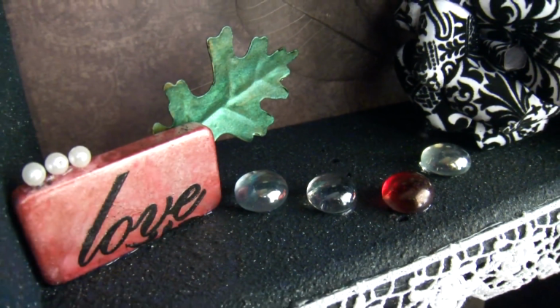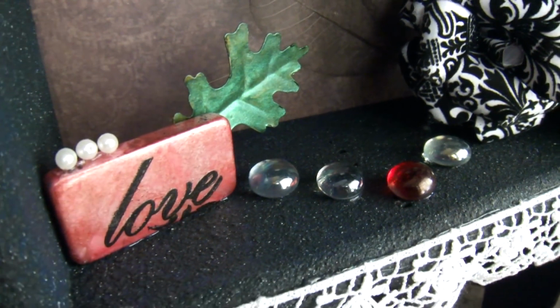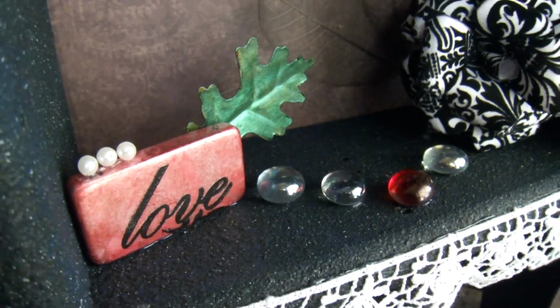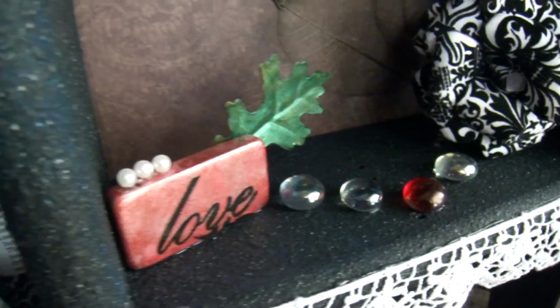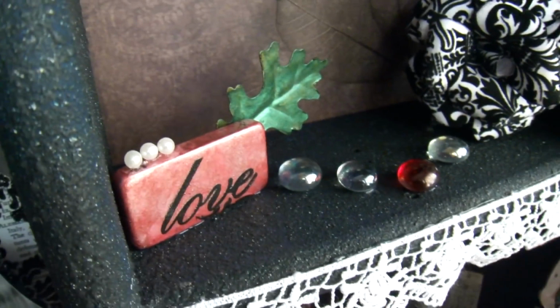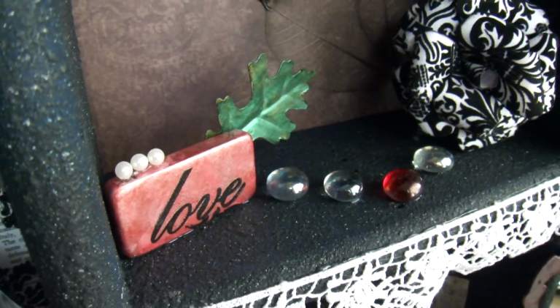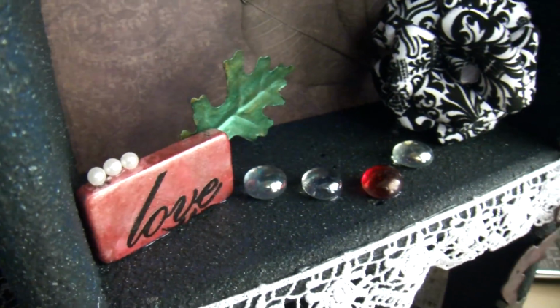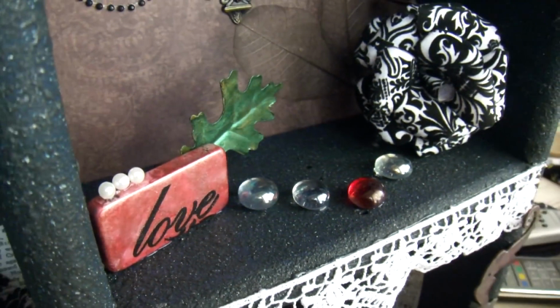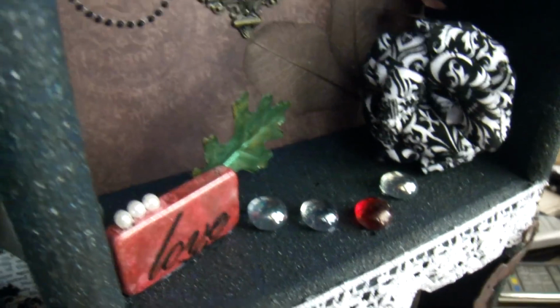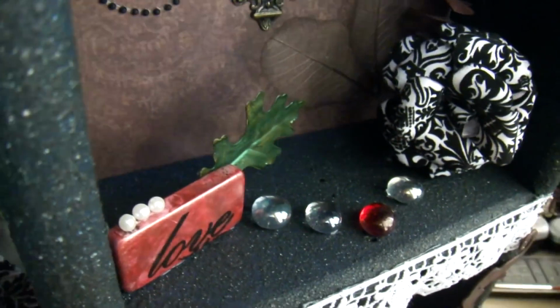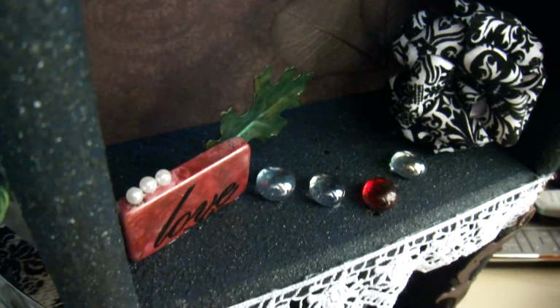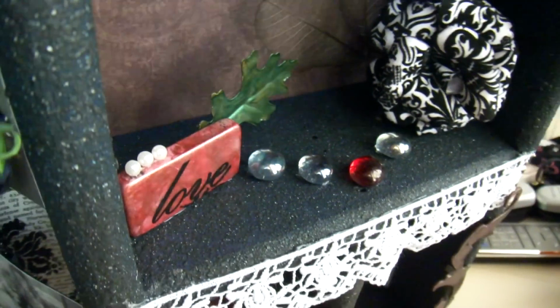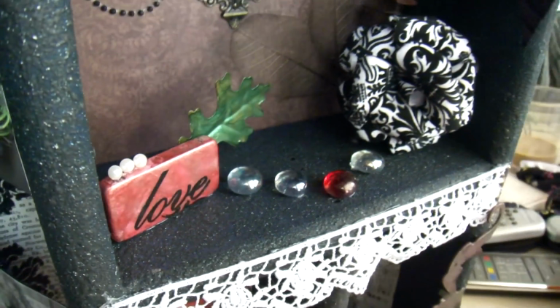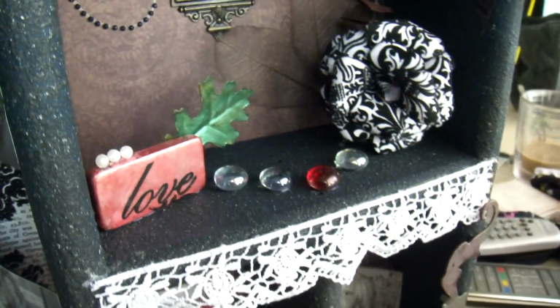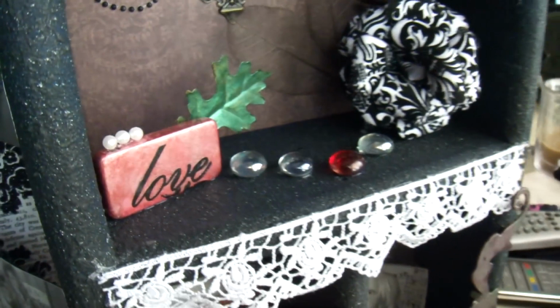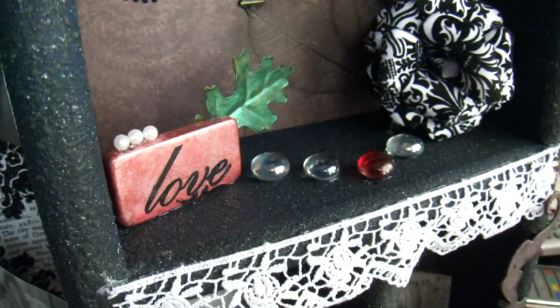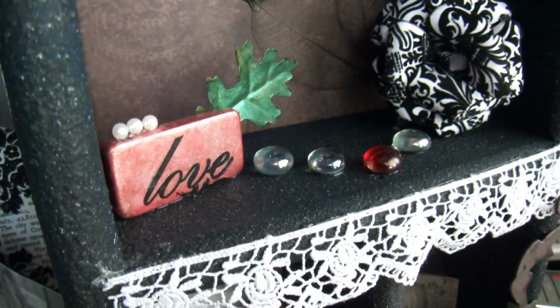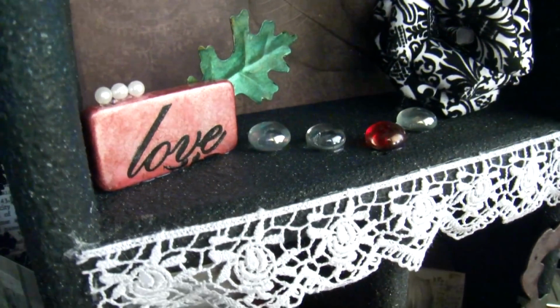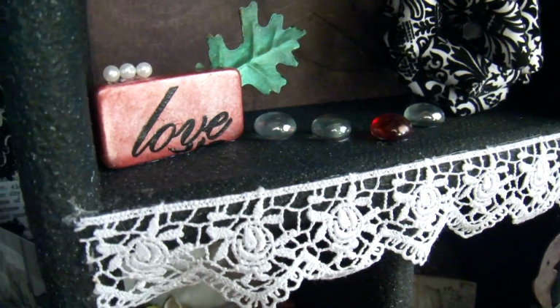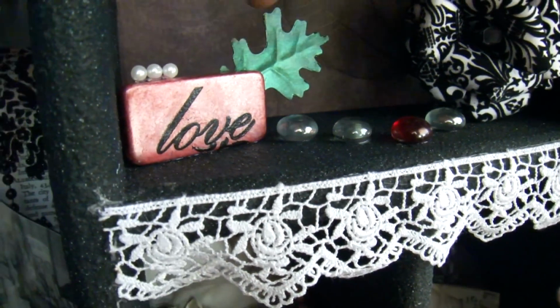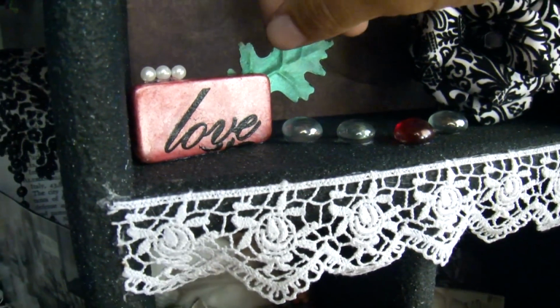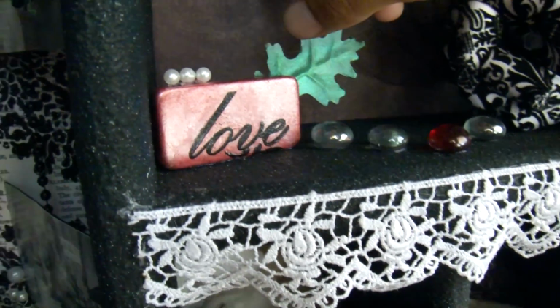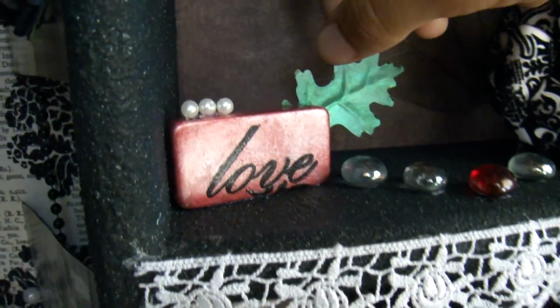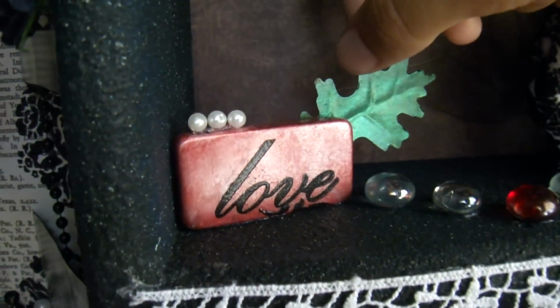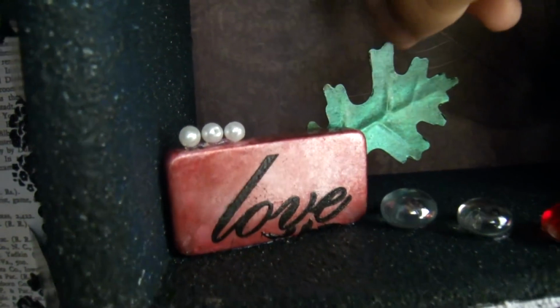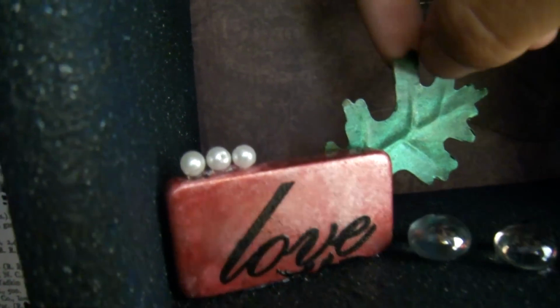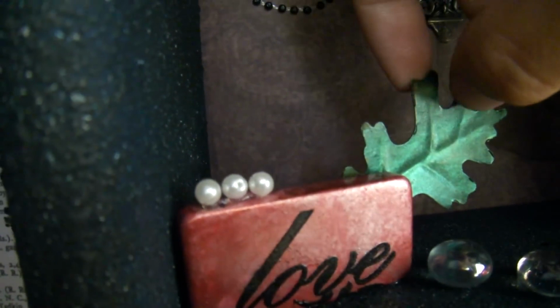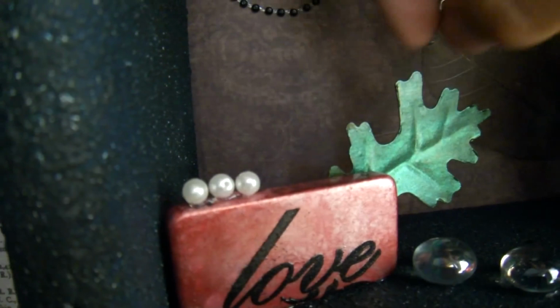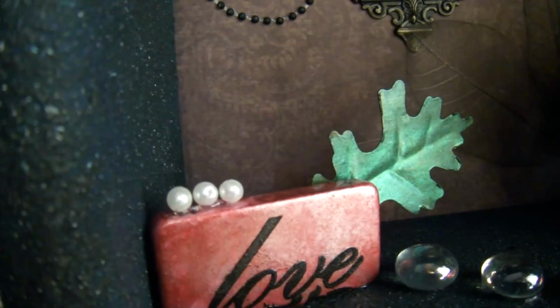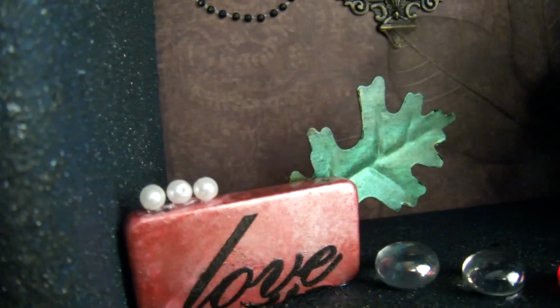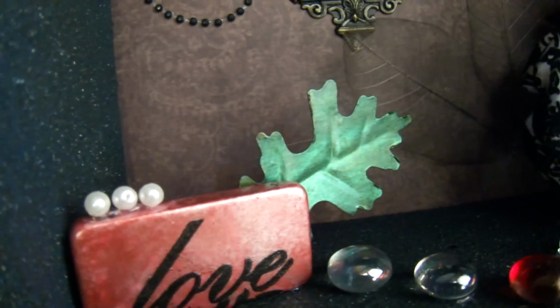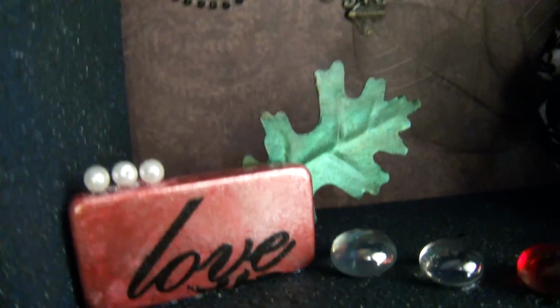I made this flower out of some really pretty paper I got at Michael's. All this stuff is hot glued down so it doesn't move. These are metal leaves that I snipped off a candle holder and alcohol inked.